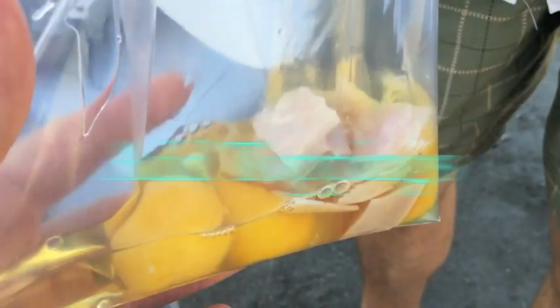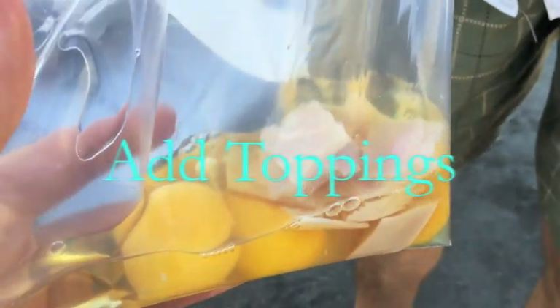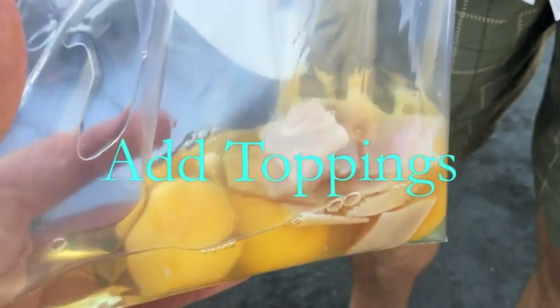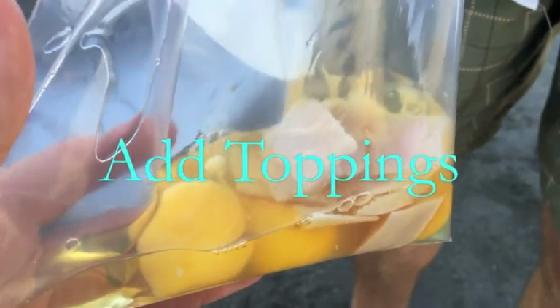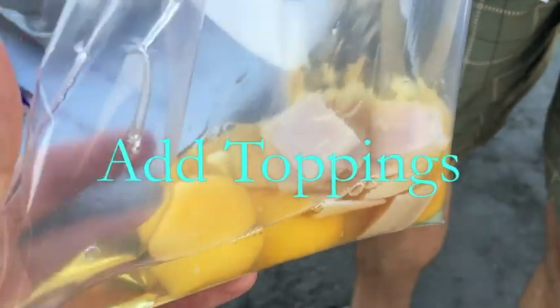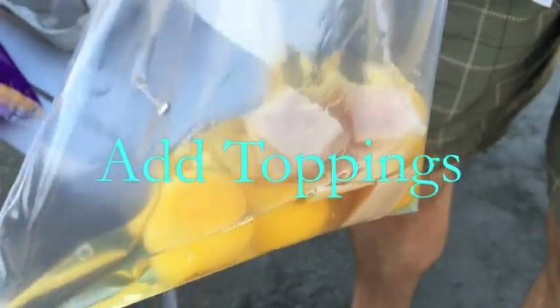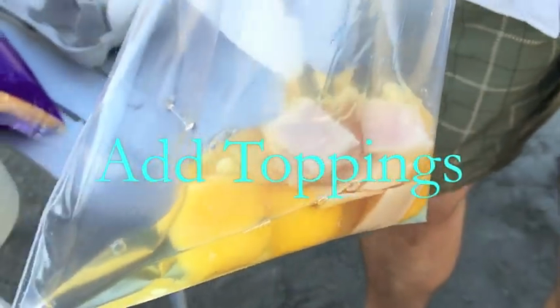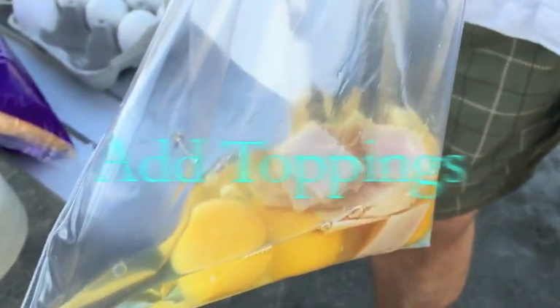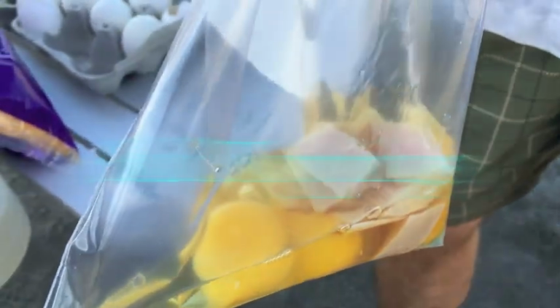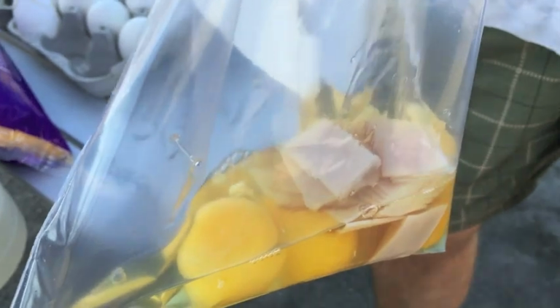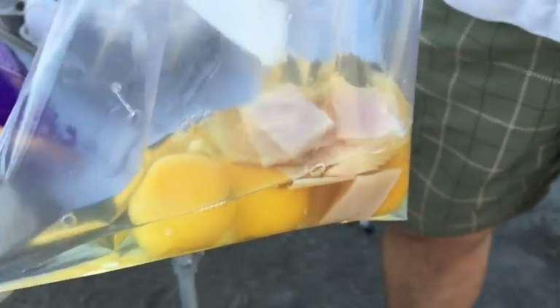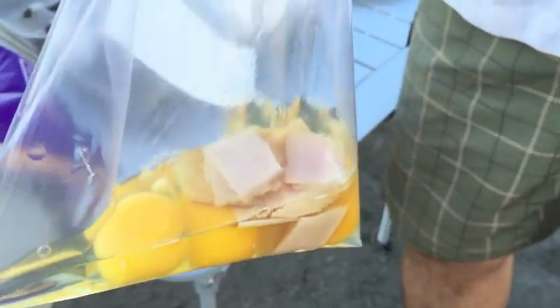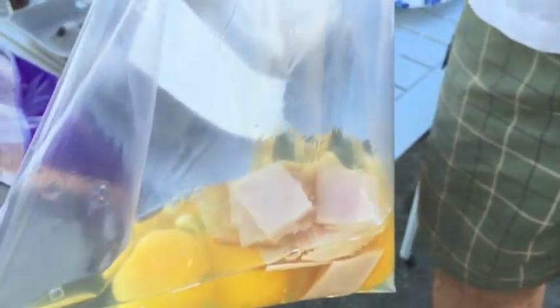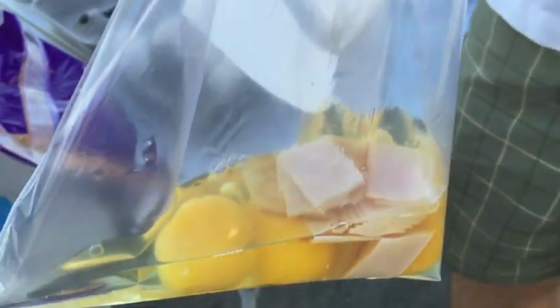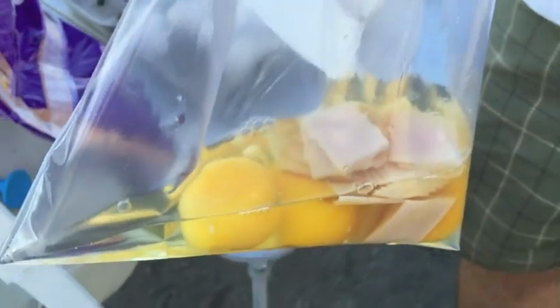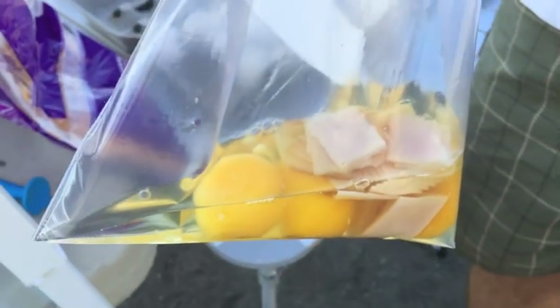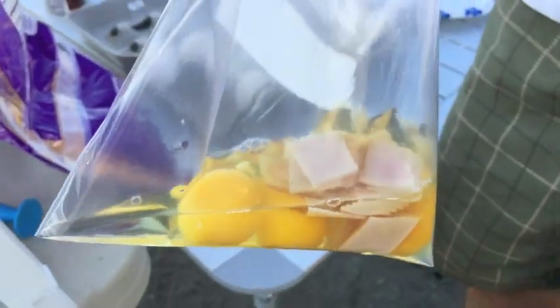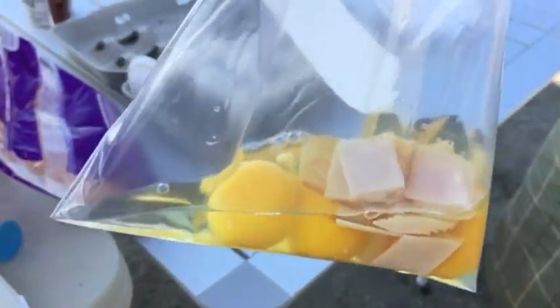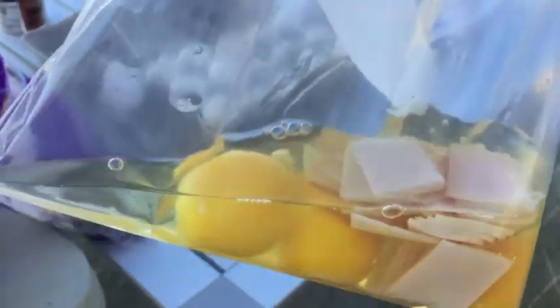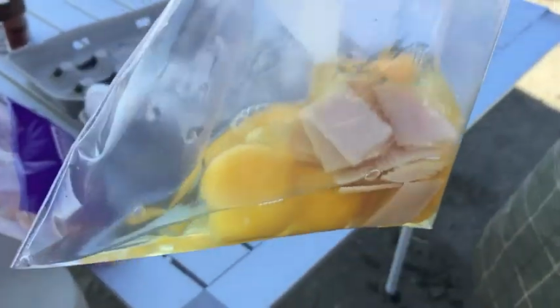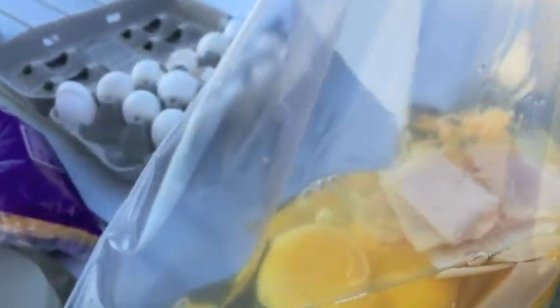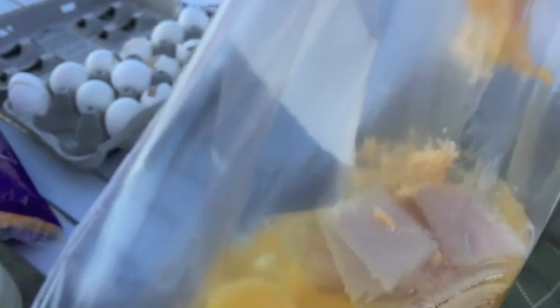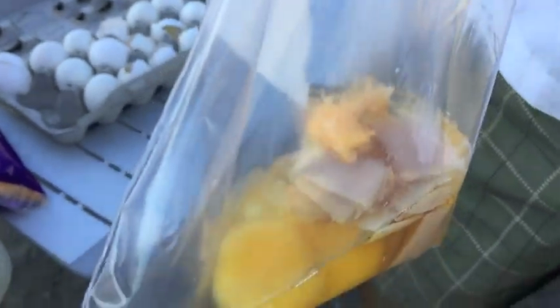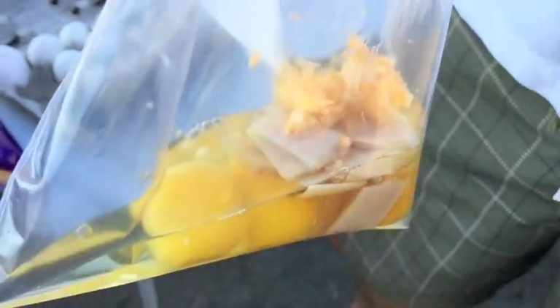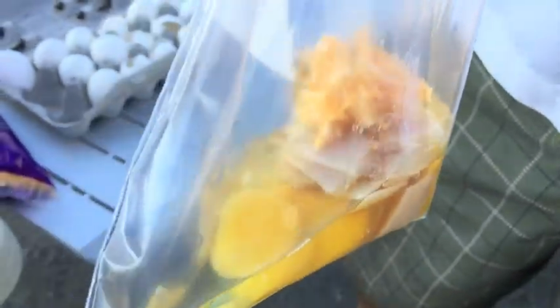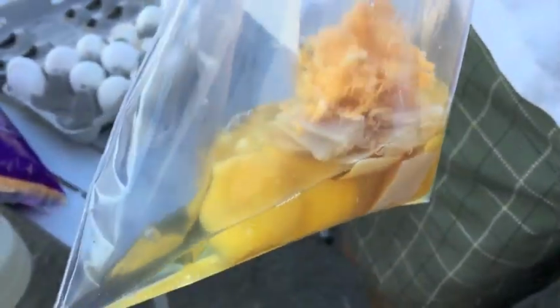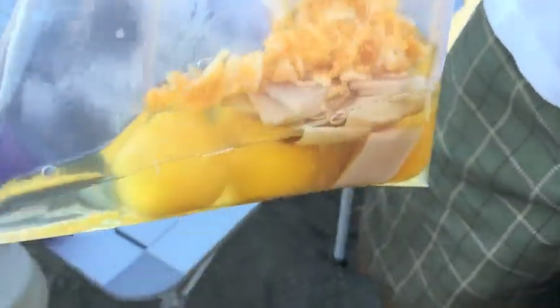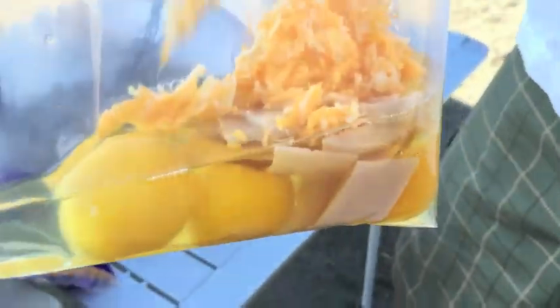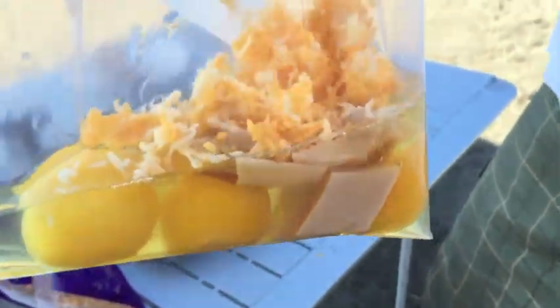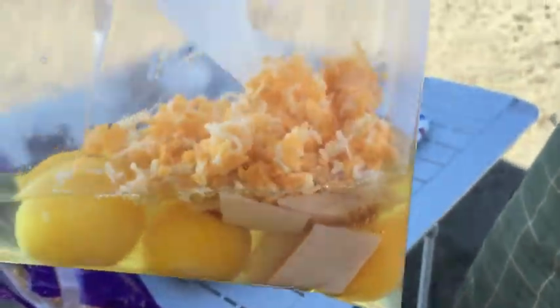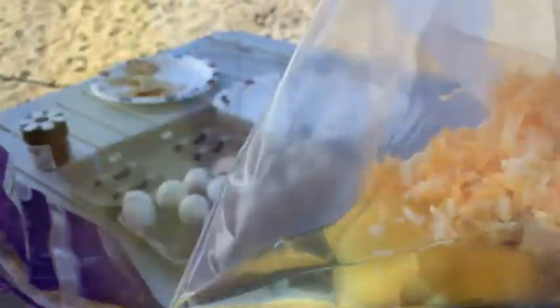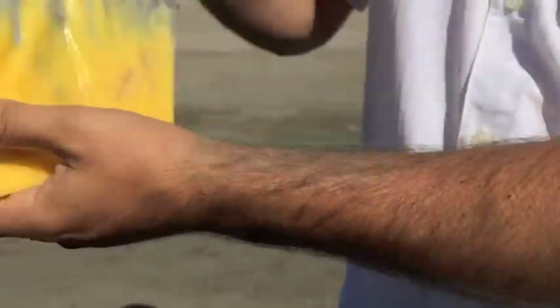From there, you're going to add all sorts of toppings. You can add anything you like — vegetables, obviously cheese. We use cheese and turkey here. Salt, pepper, anything that you would like in your omelet, add to the bag.